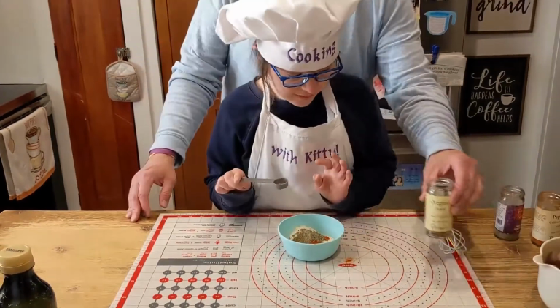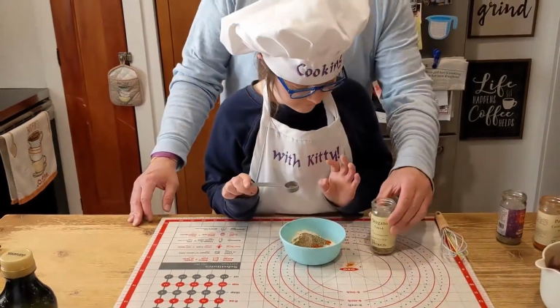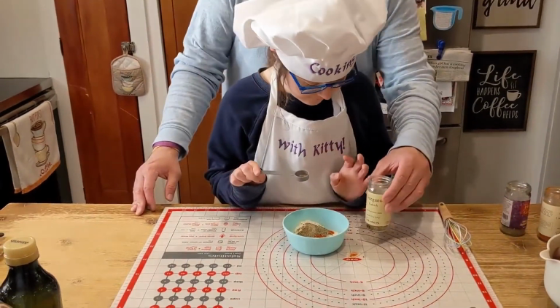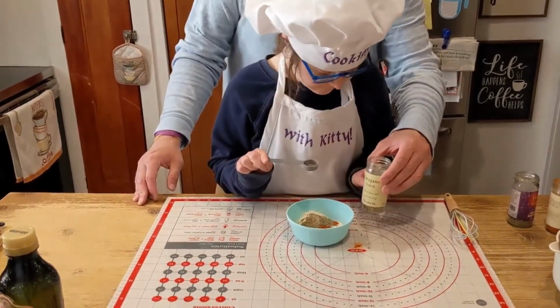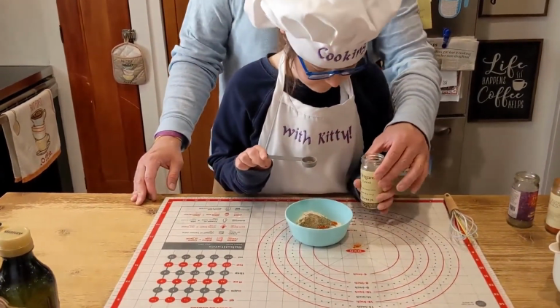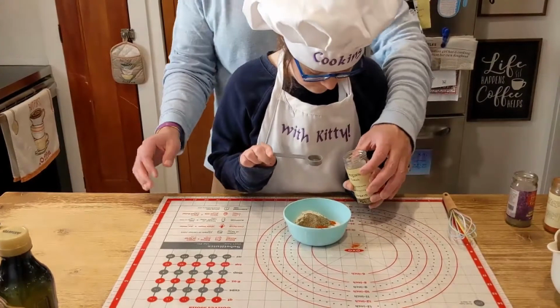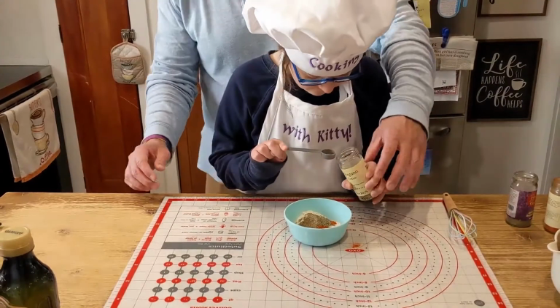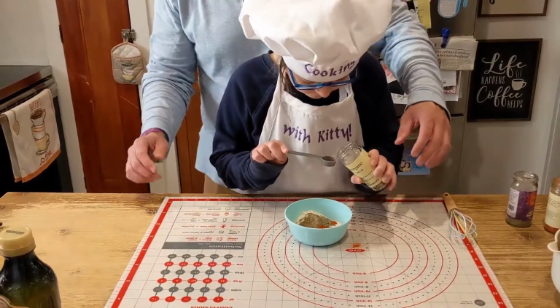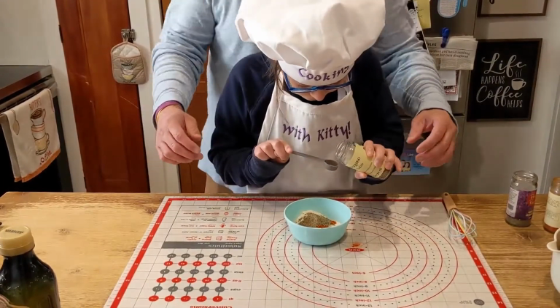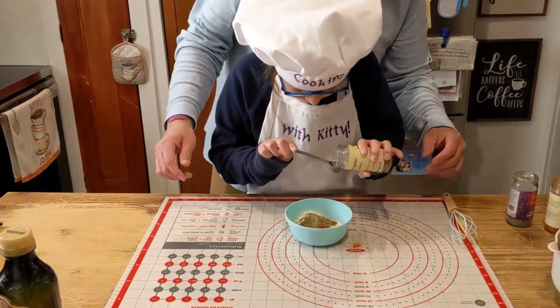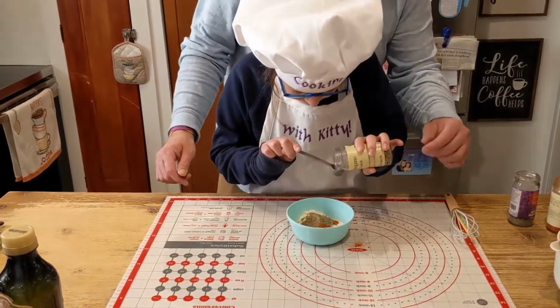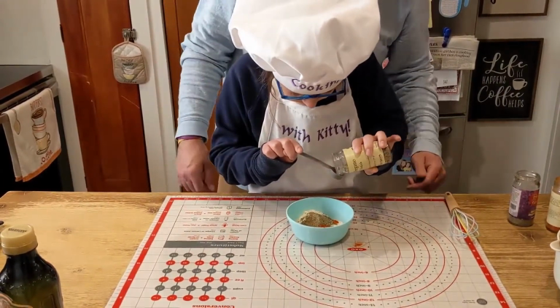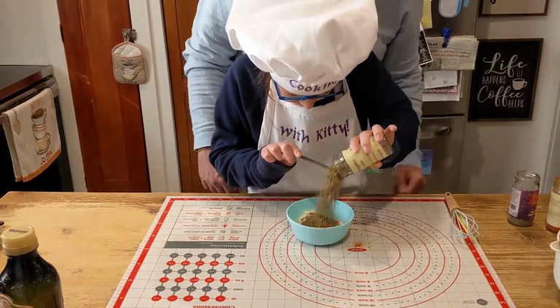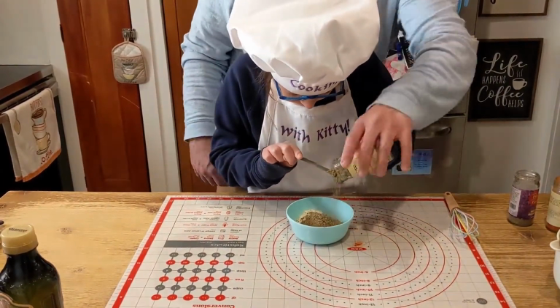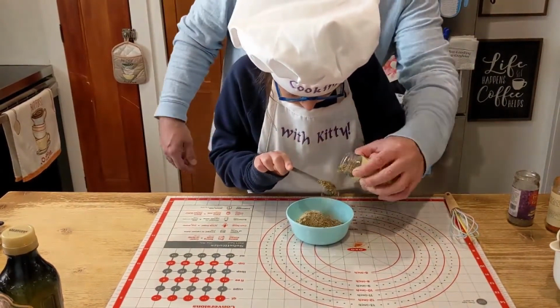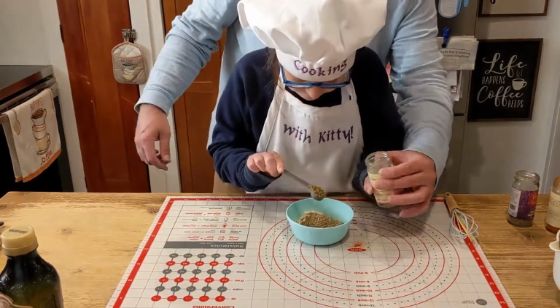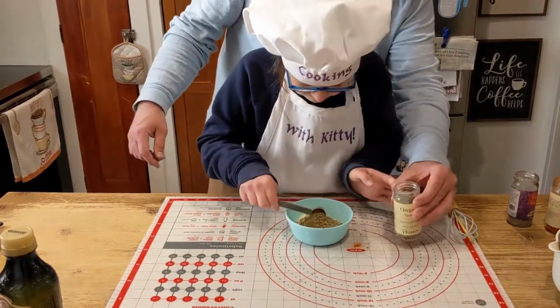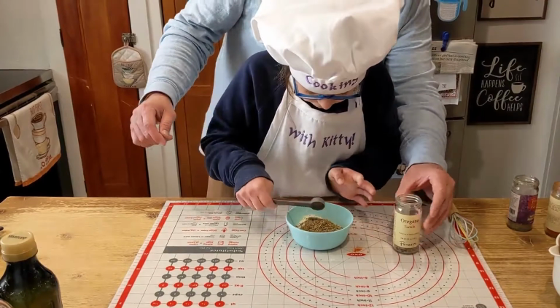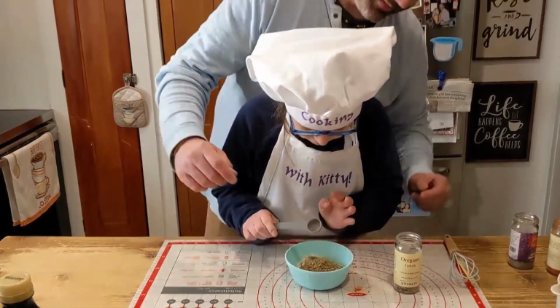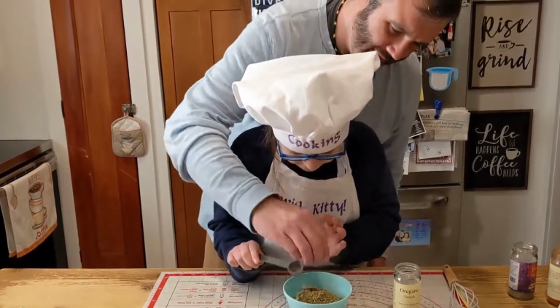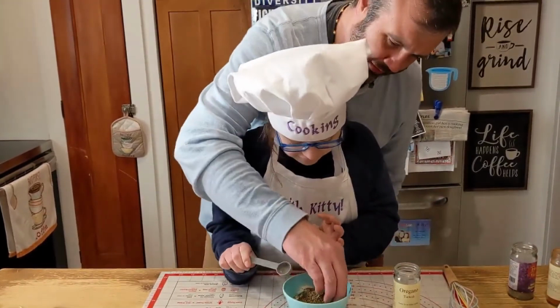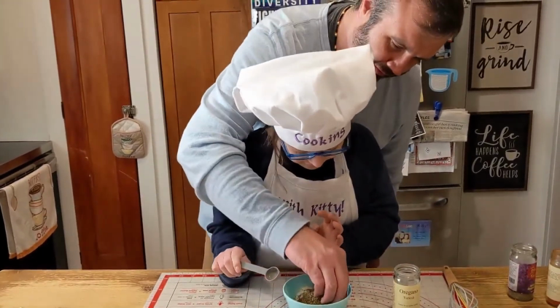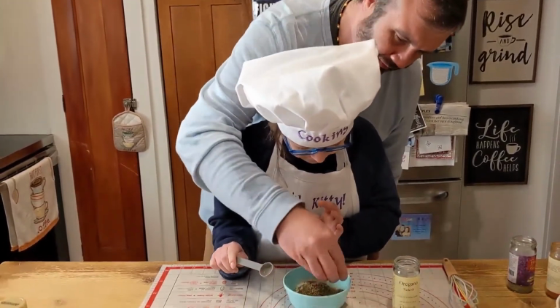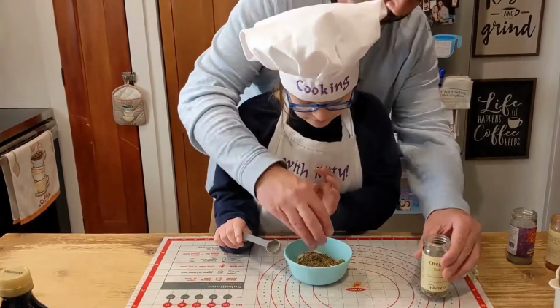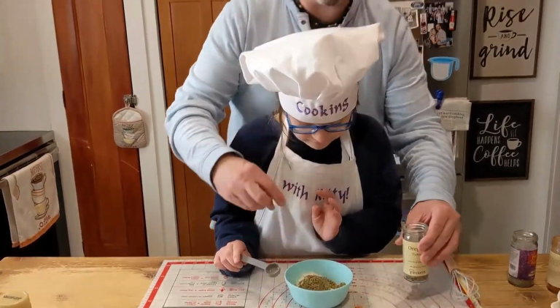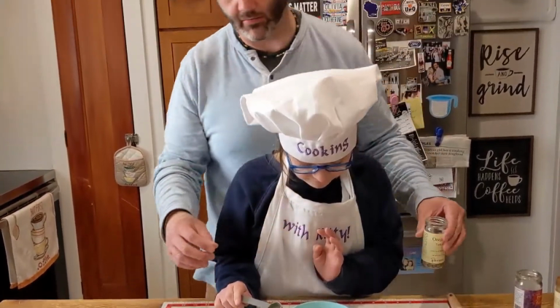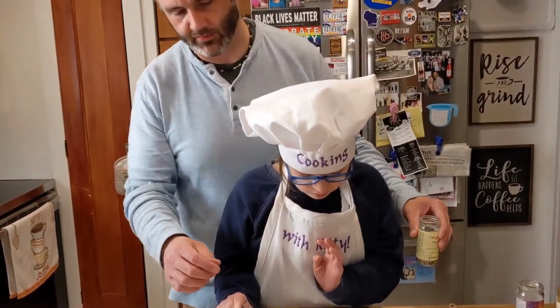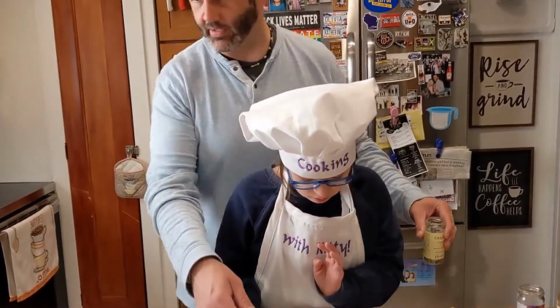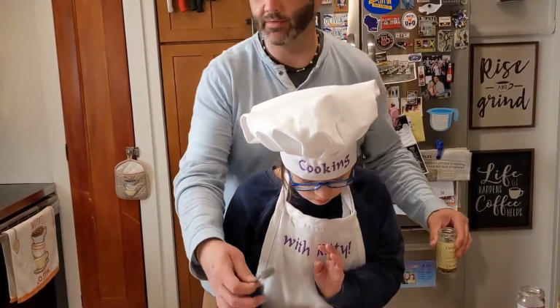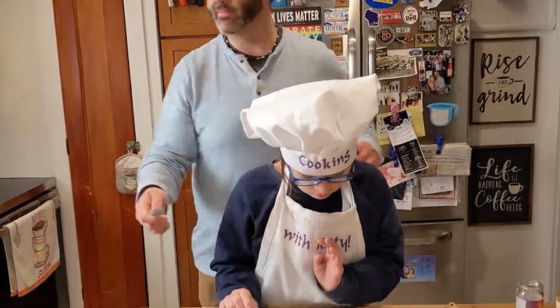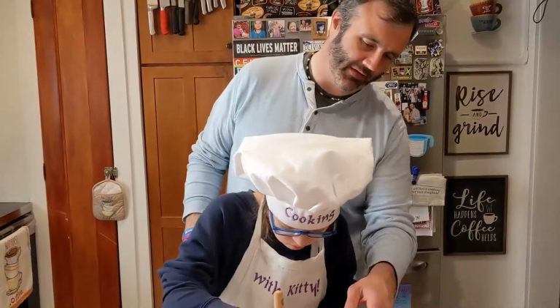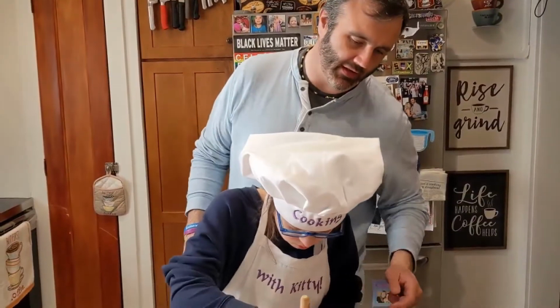We're going to do oregano now — two scoops of oregano. A little bit of oregano. This is going to be a very oregano-forward dish. Alright, mix it all together.